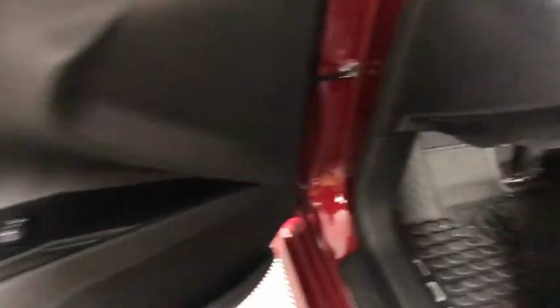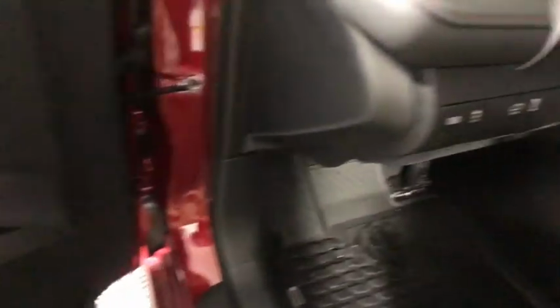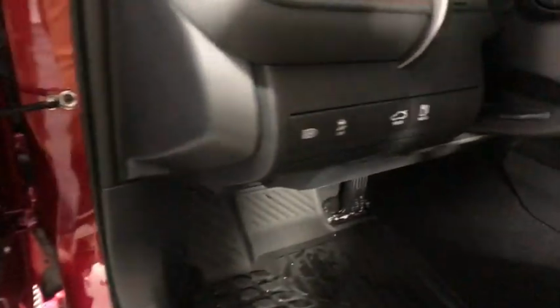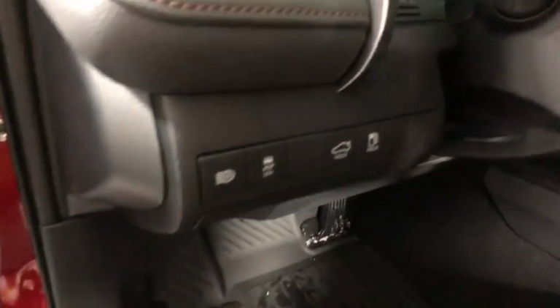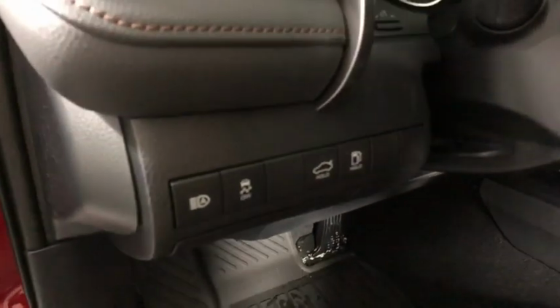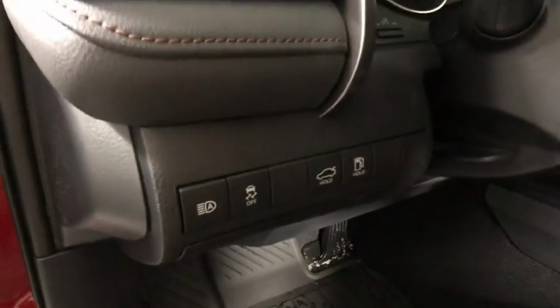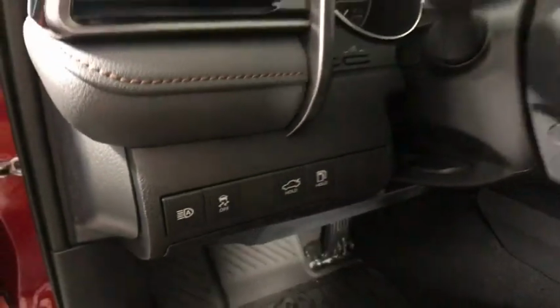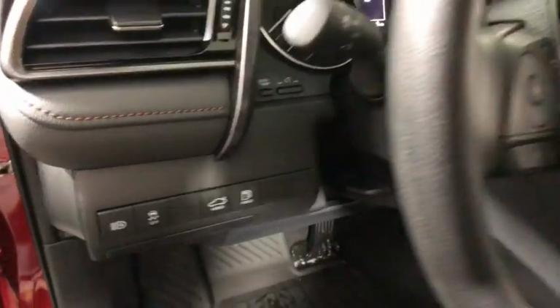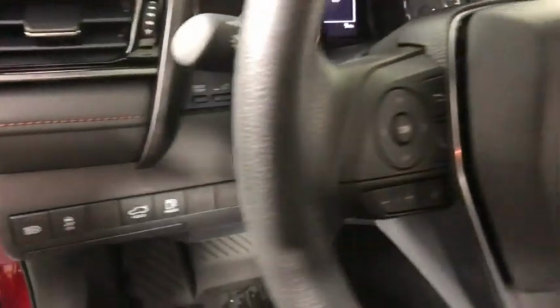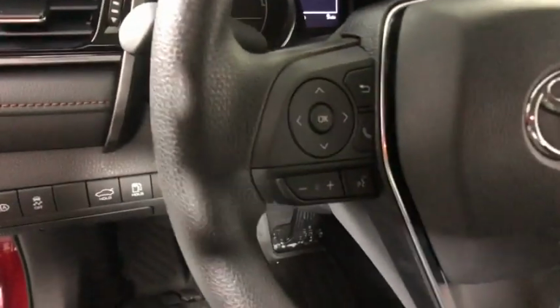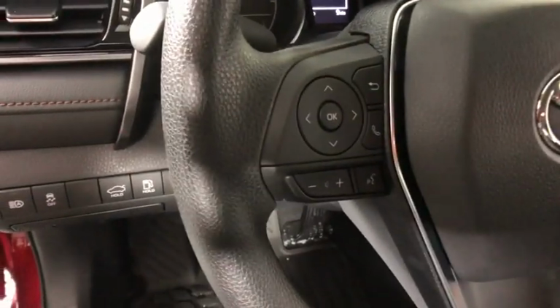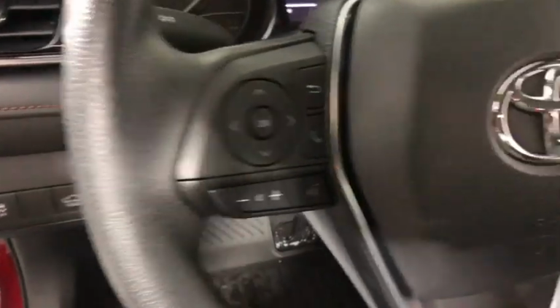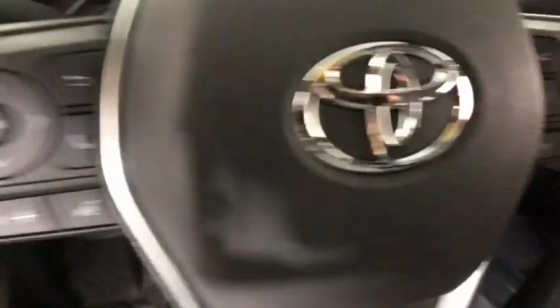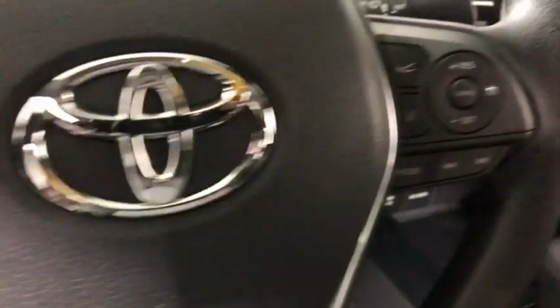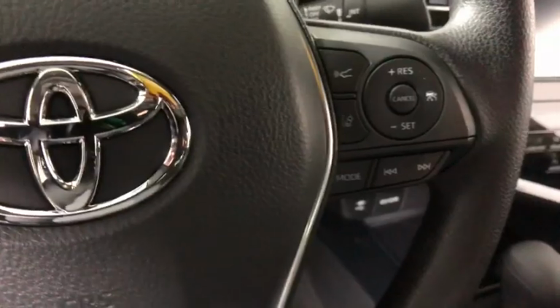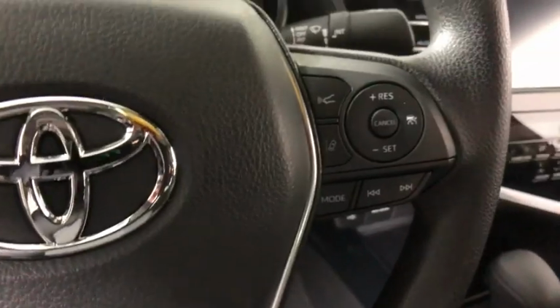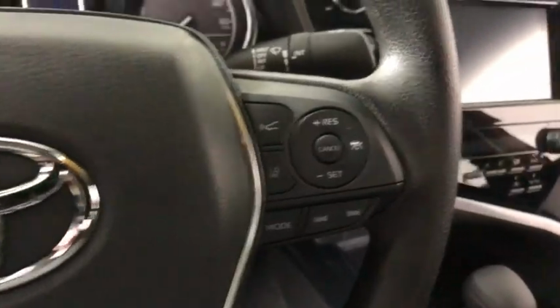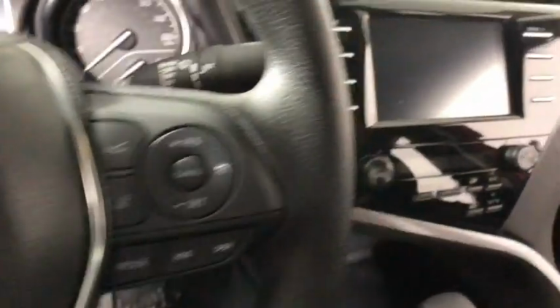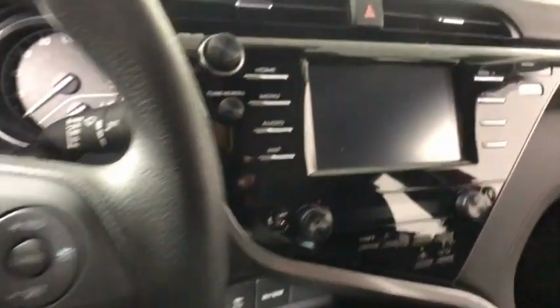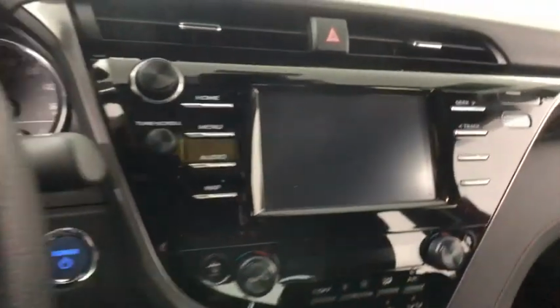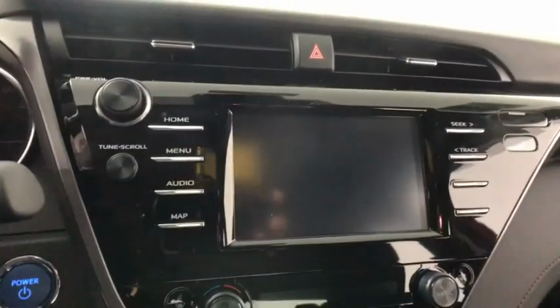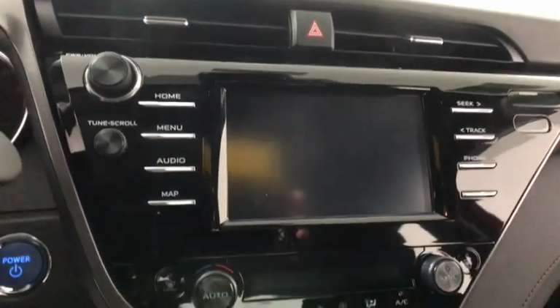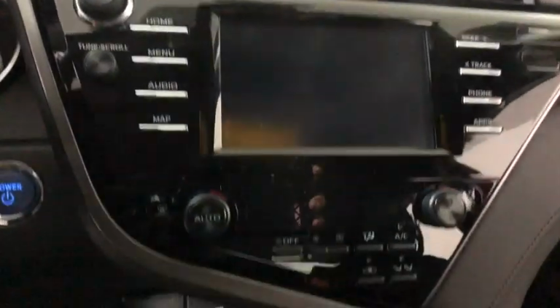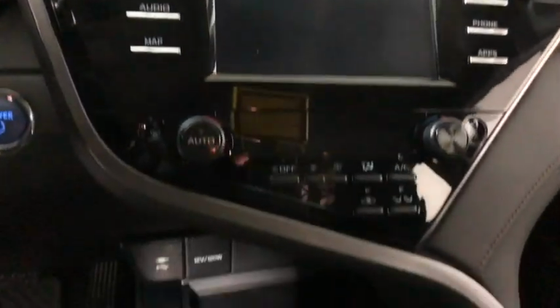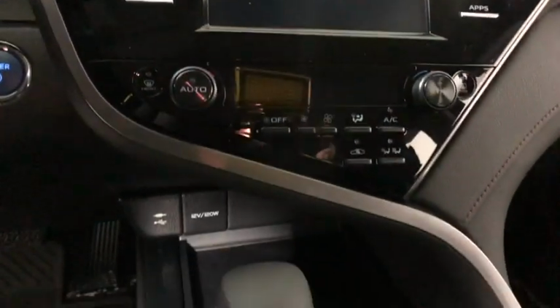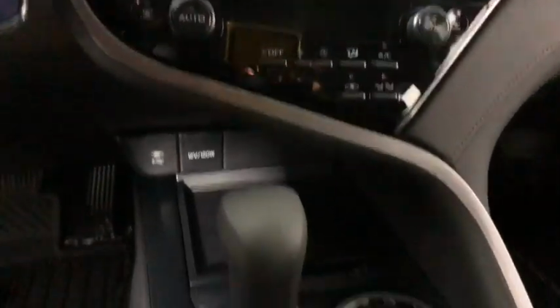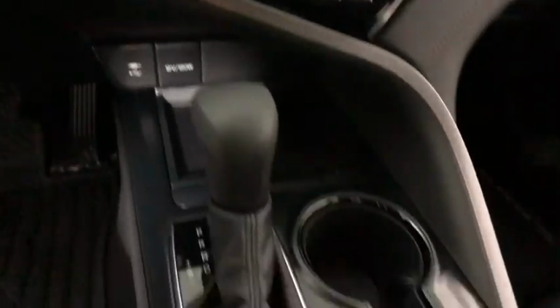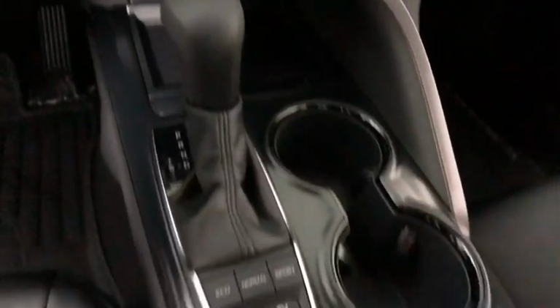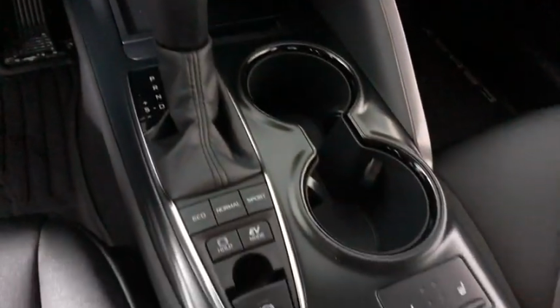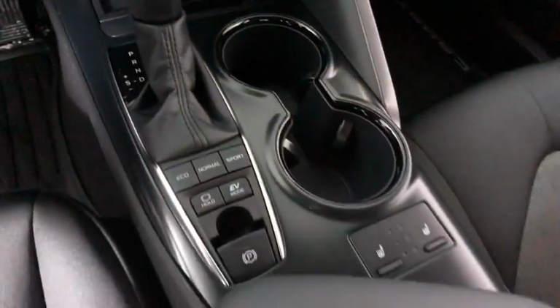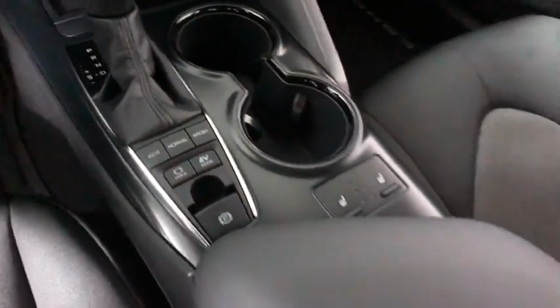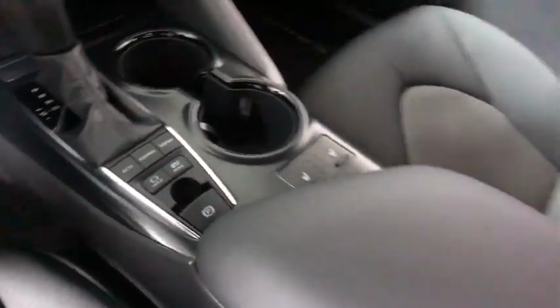Here are some of this vehicle's great options: traction control, dual airbags, power steering, four-wheel disc brakes, heated front seats, power windows.